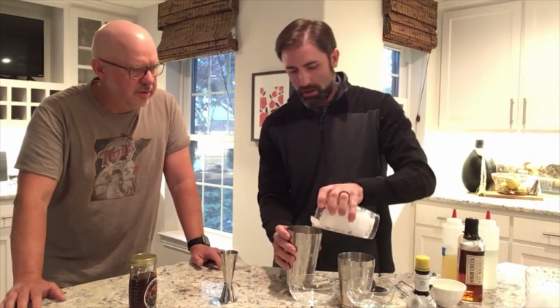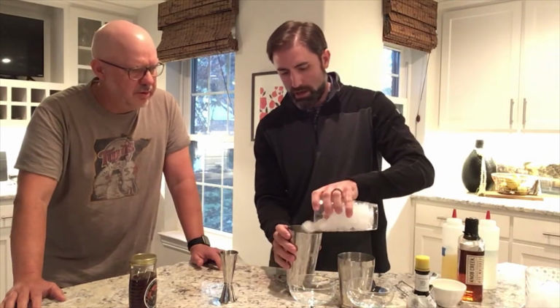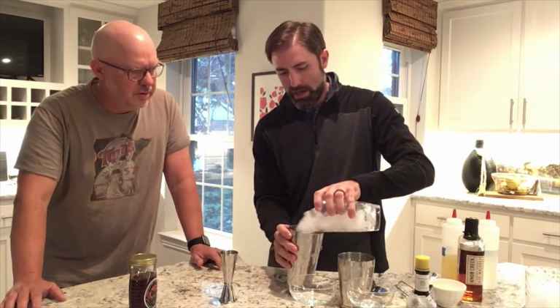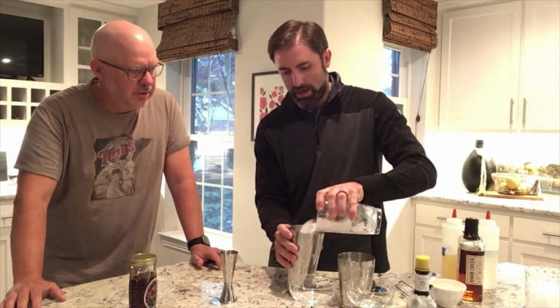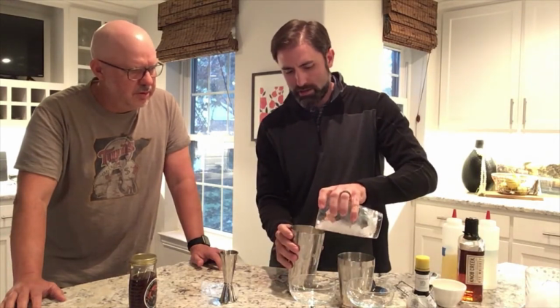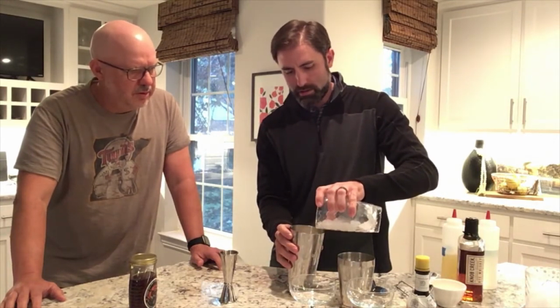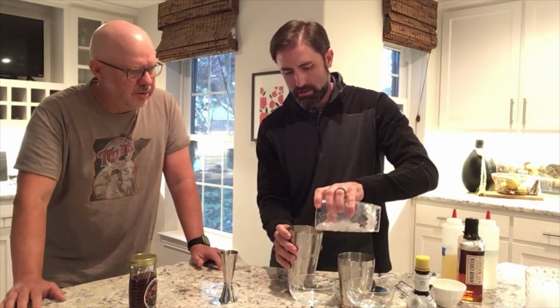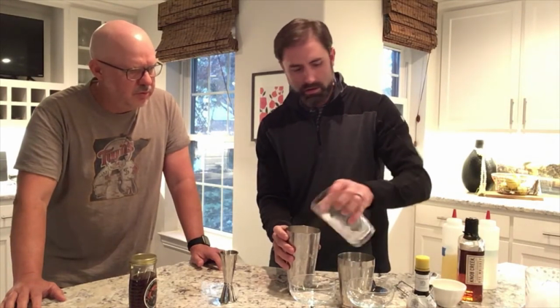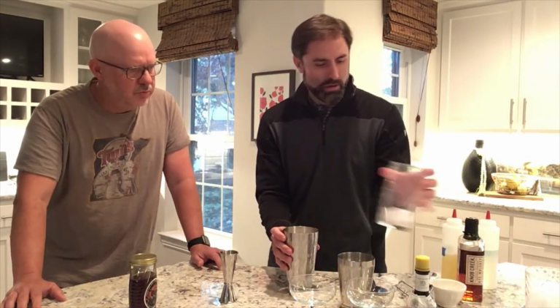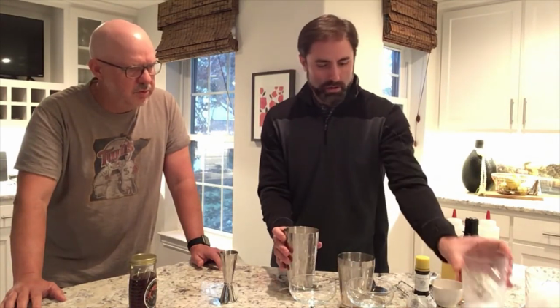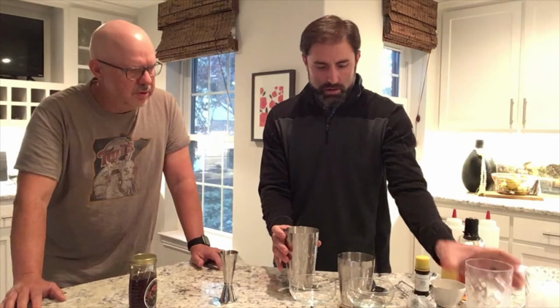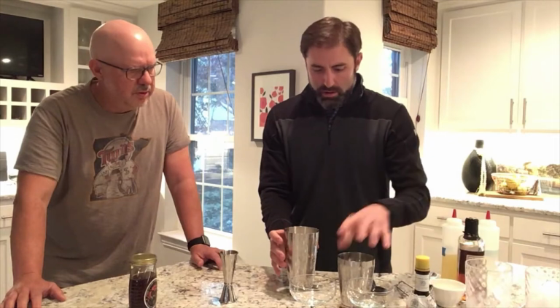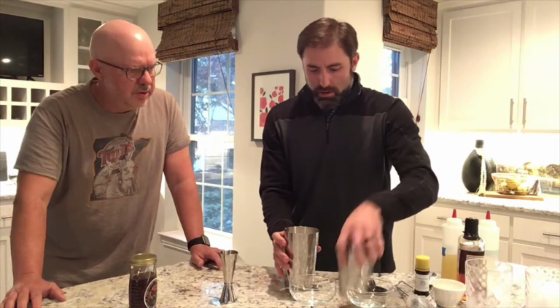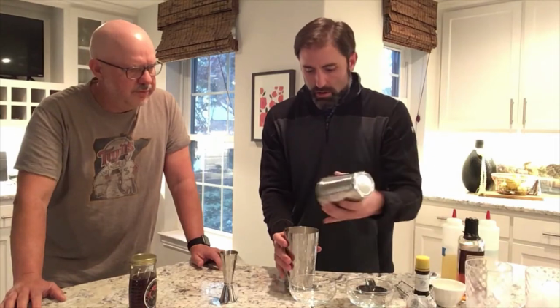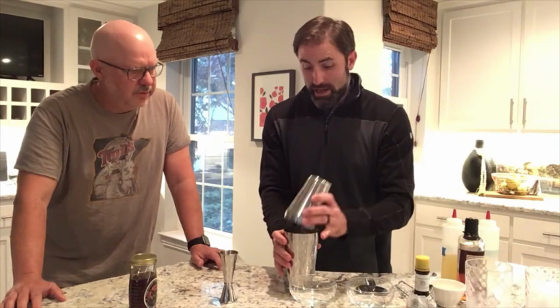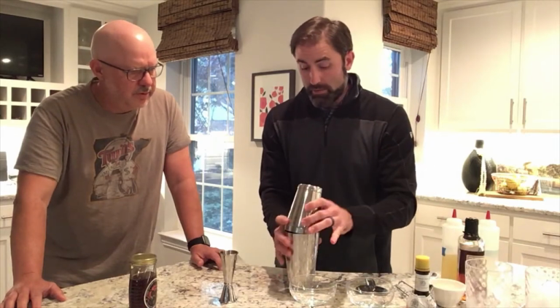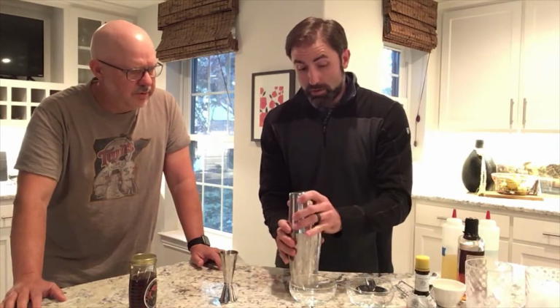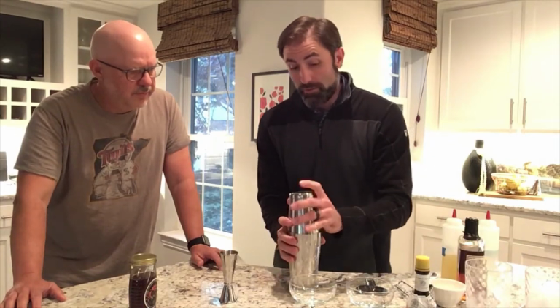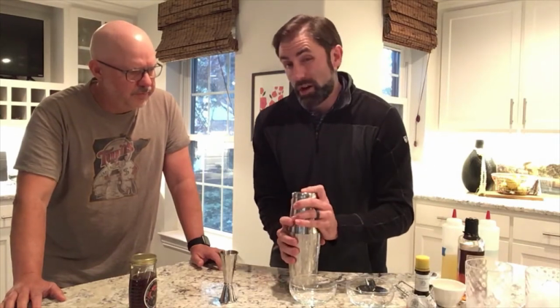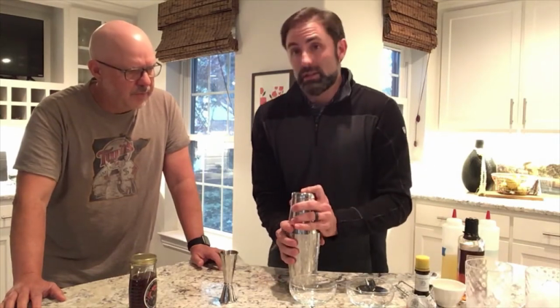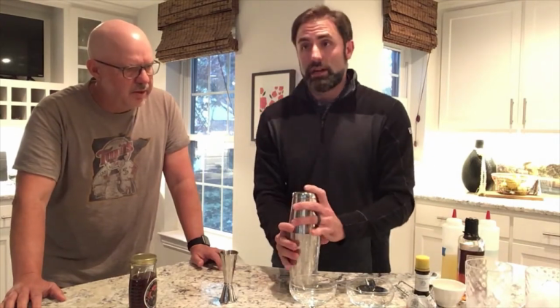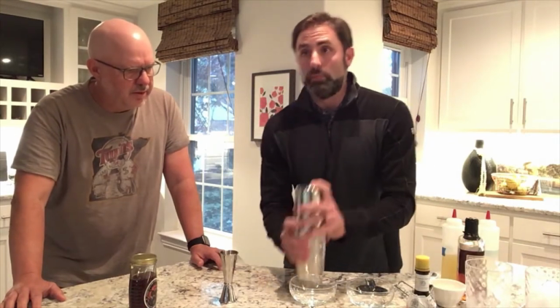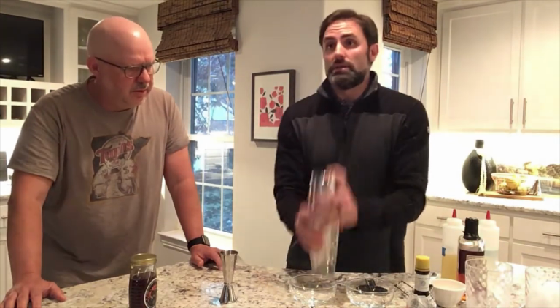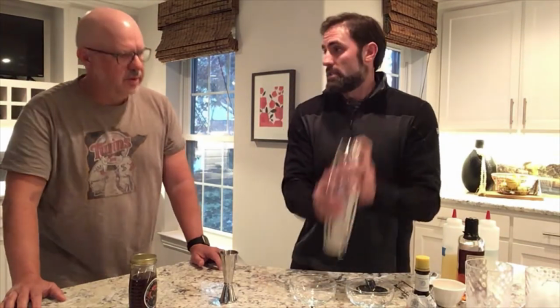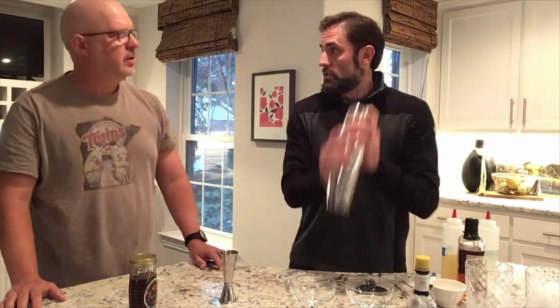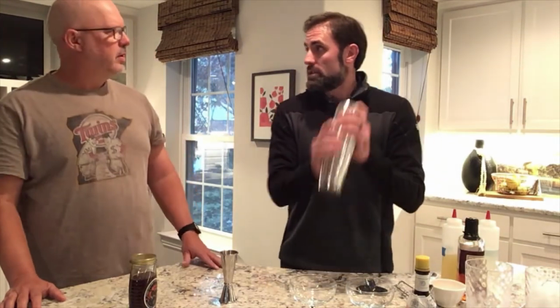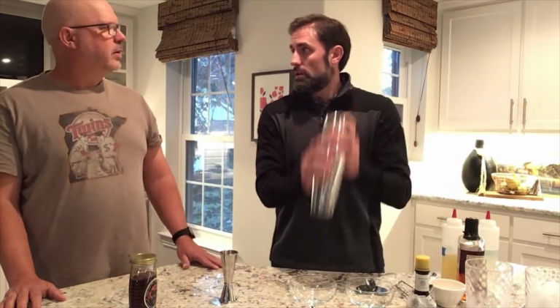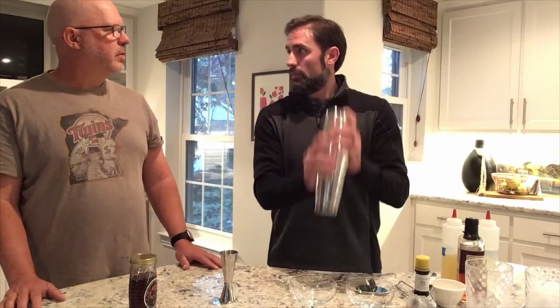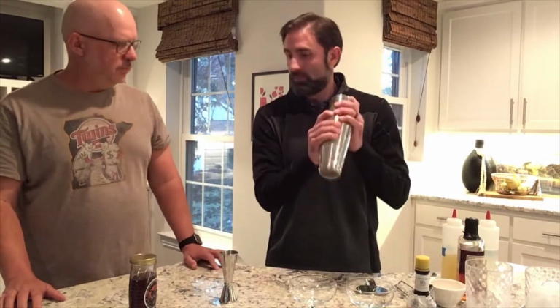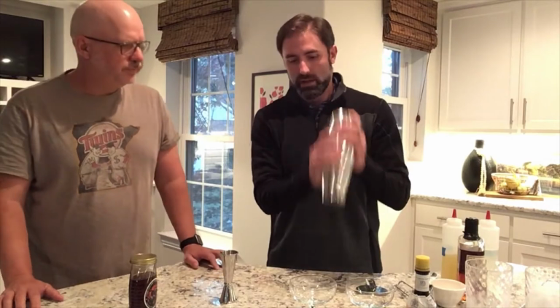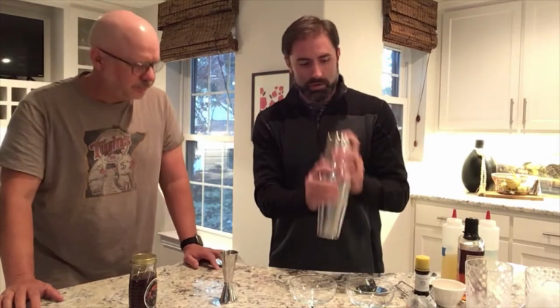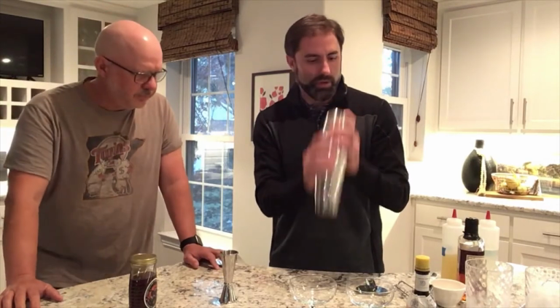You're gonna now add ice and shake again. The egg white makes it really frothy — that's kind of why bartenders like to use it. That makes it really pretty.